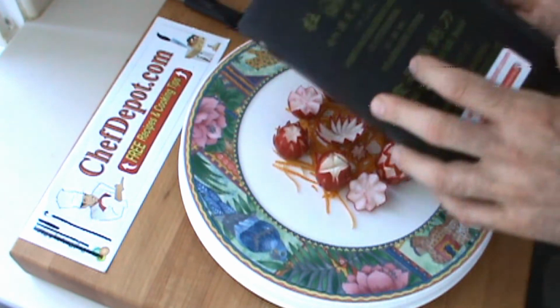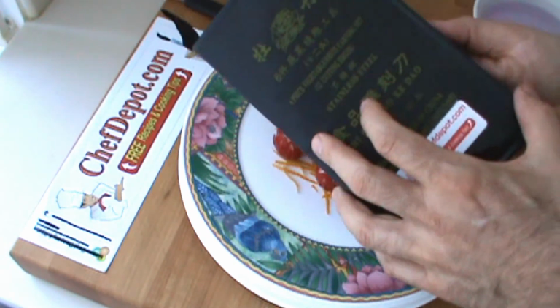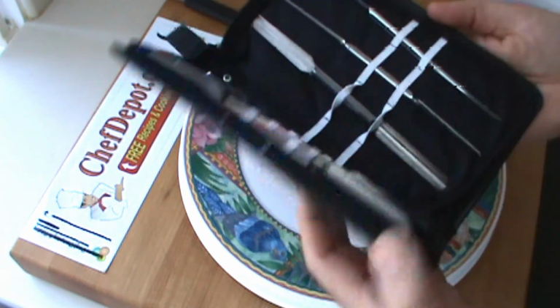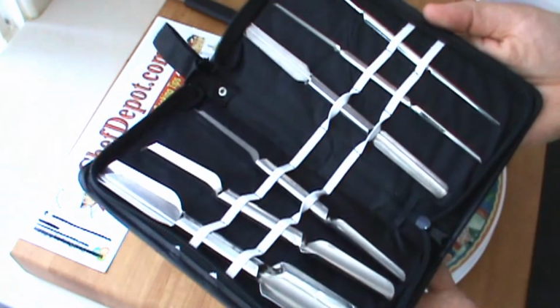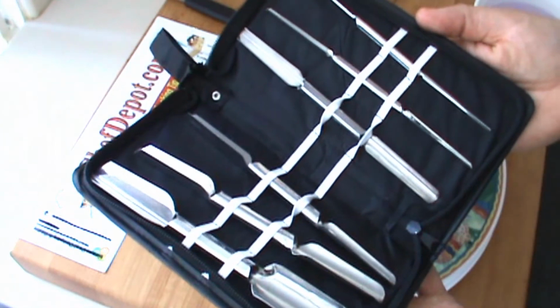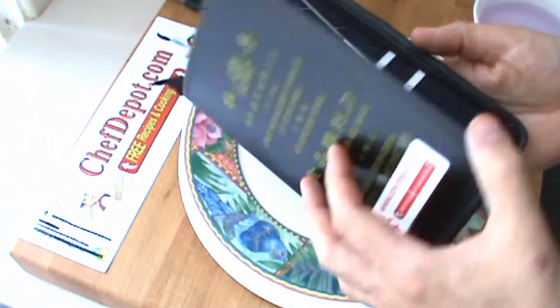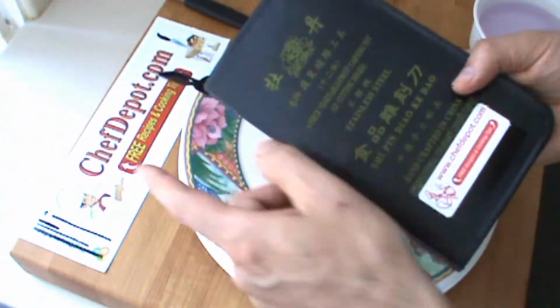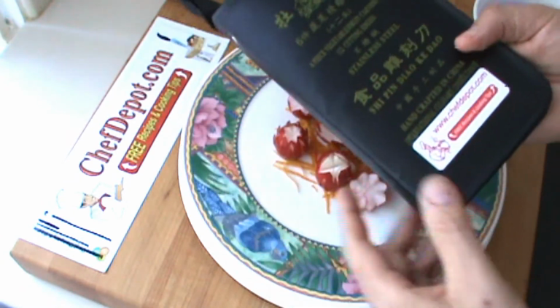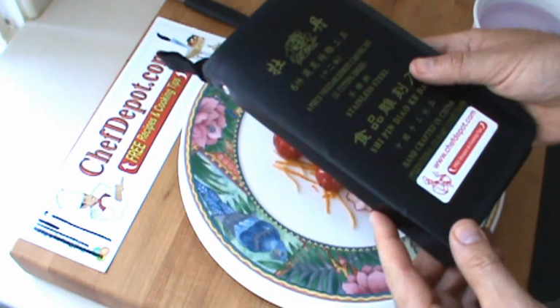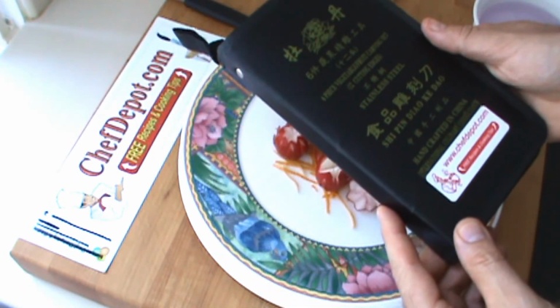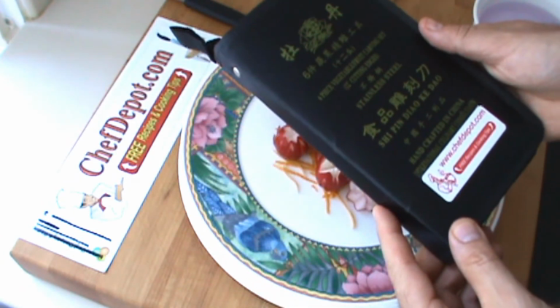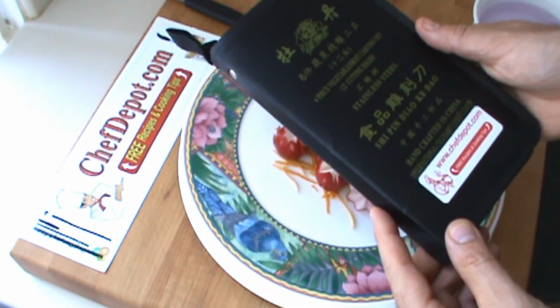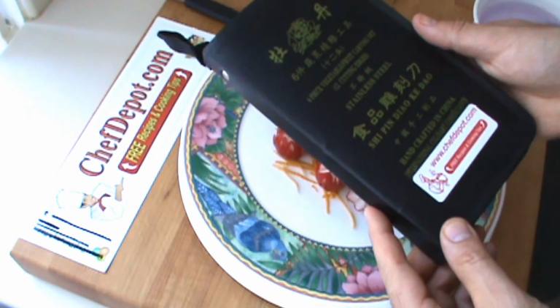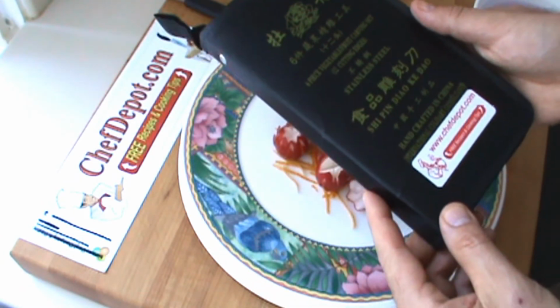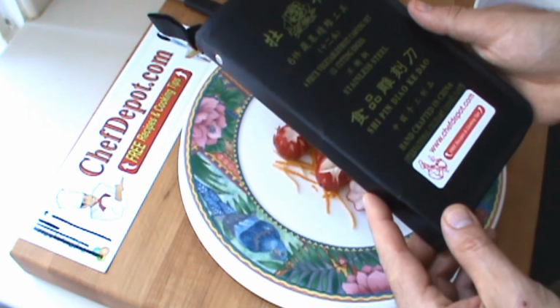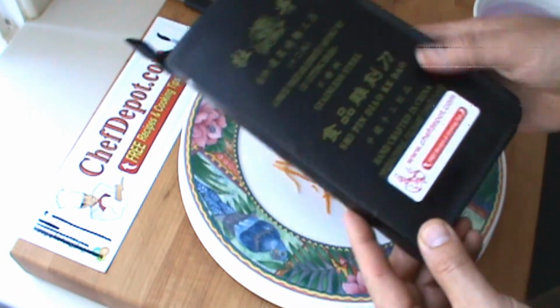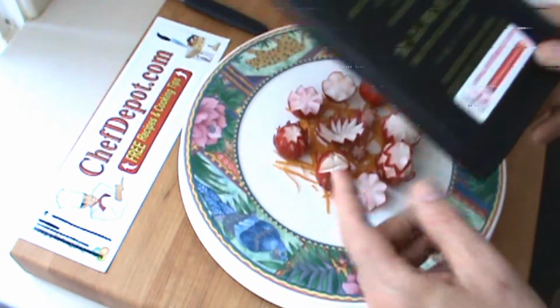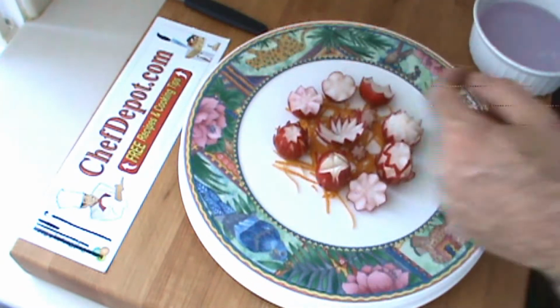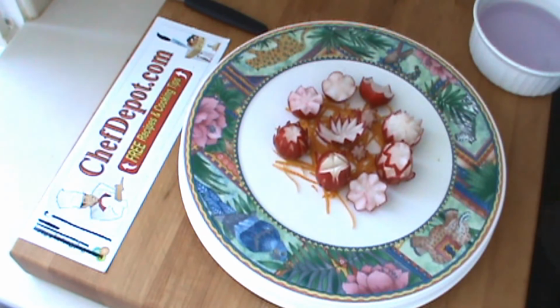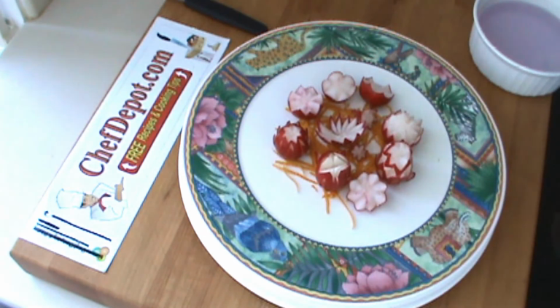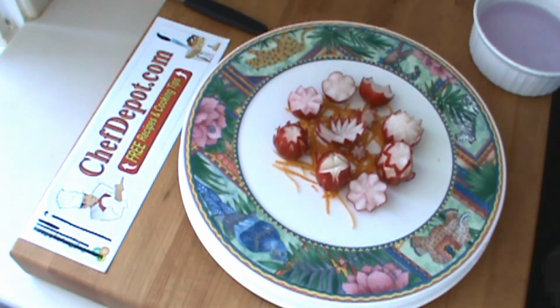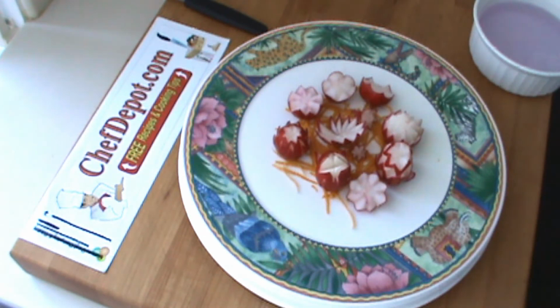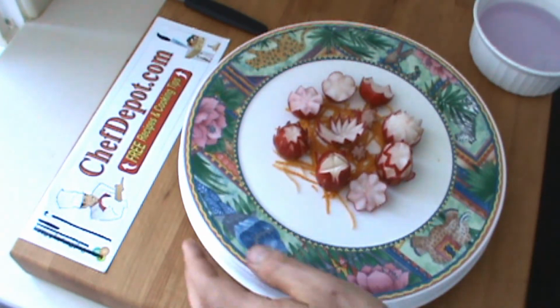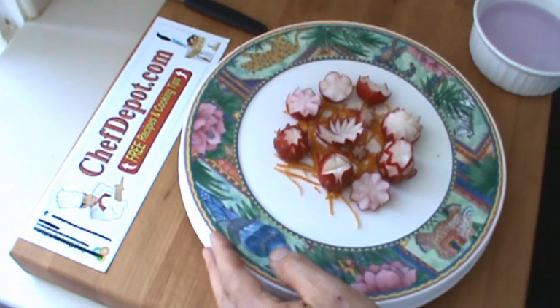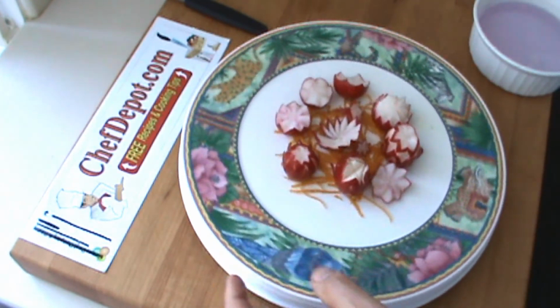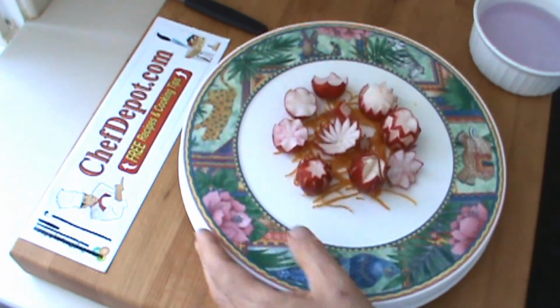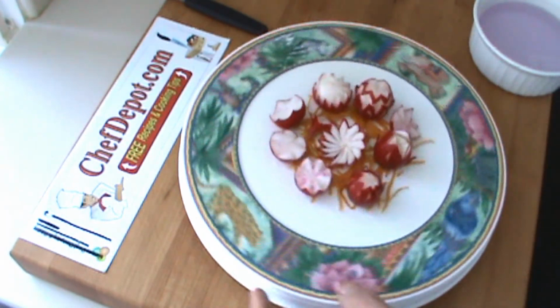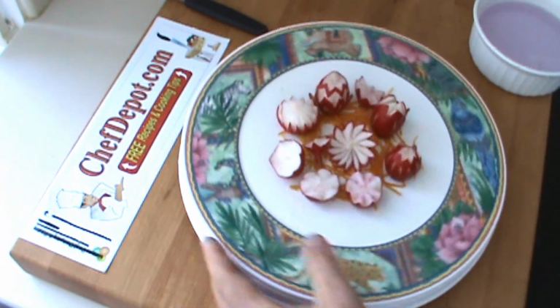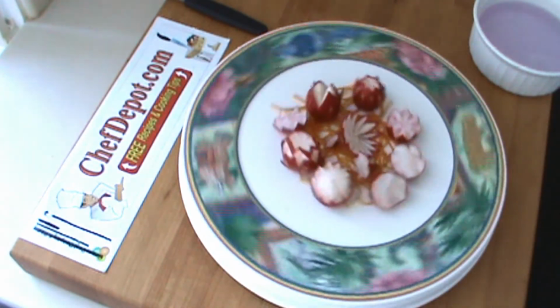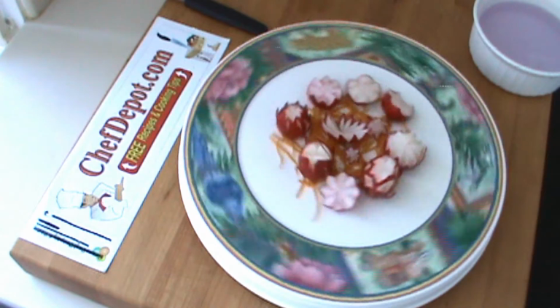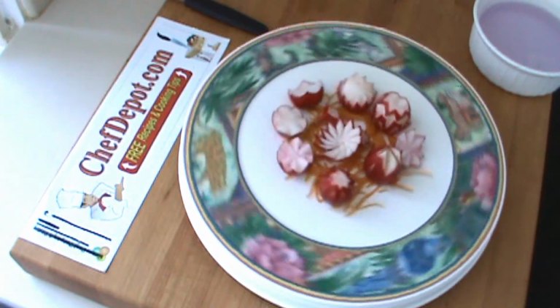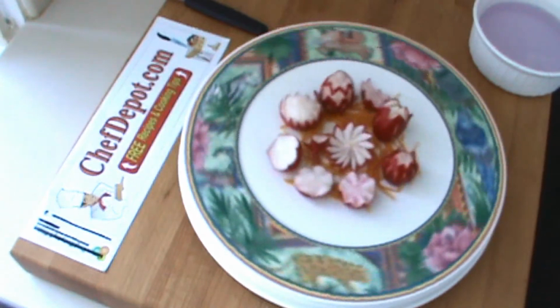If you order these garnishing tools from ChefDepot.com in the next couple of months, they'll be including a free little pamphlet on how to do these carvings. It's not that hard to do — check it out. Thanks for watching, have a great day.